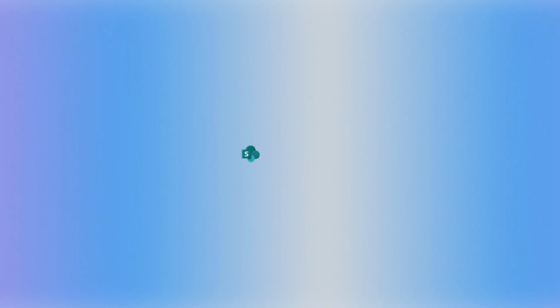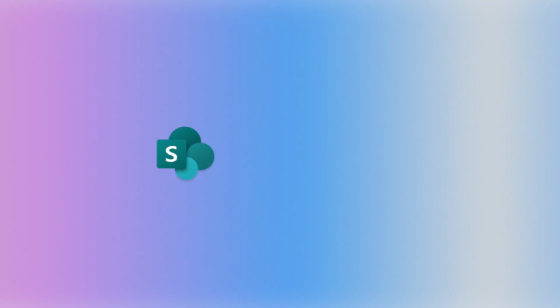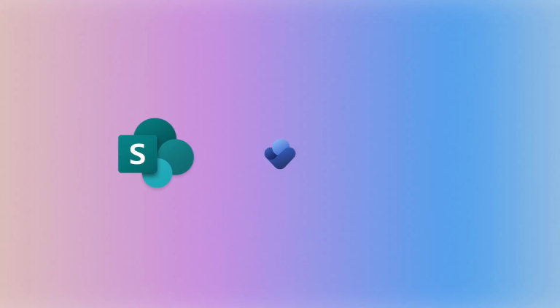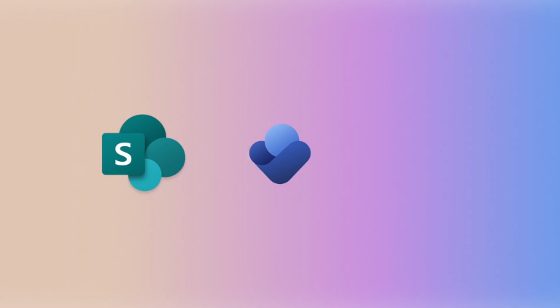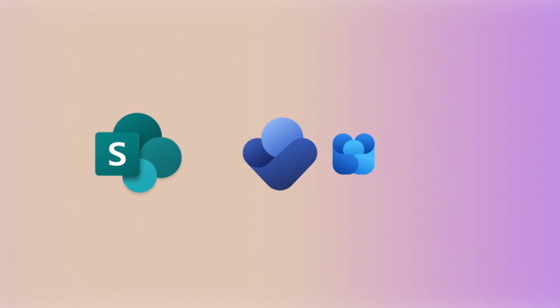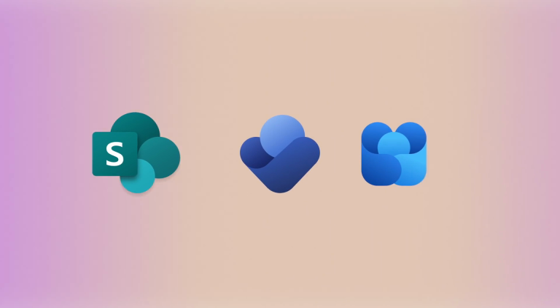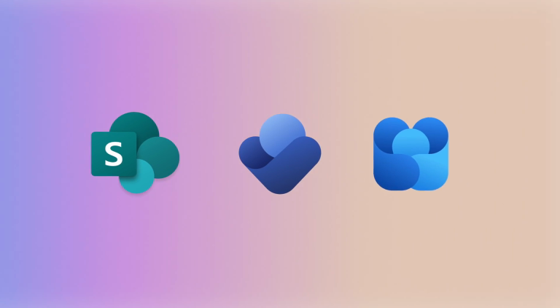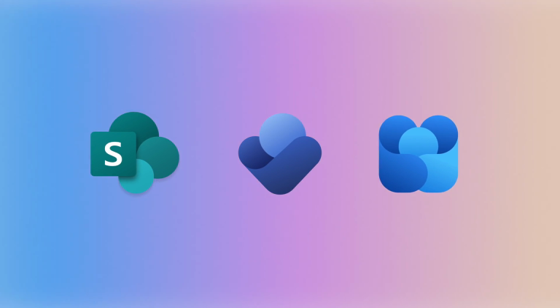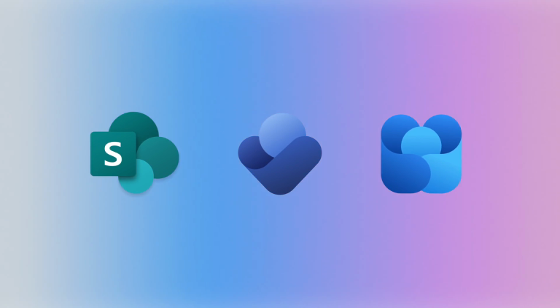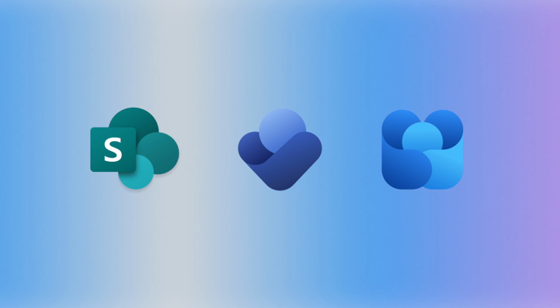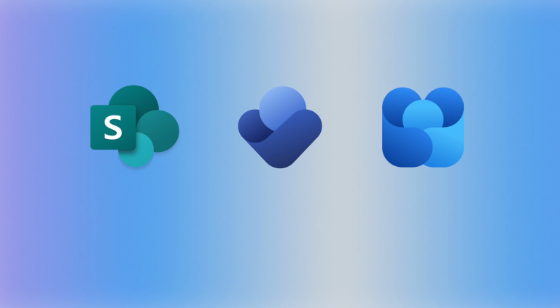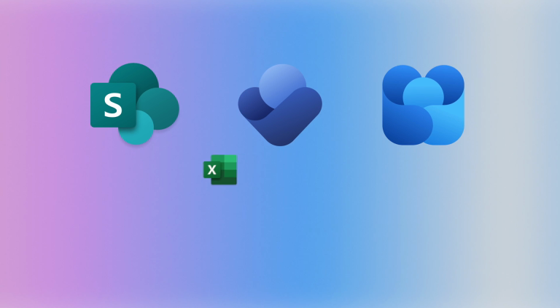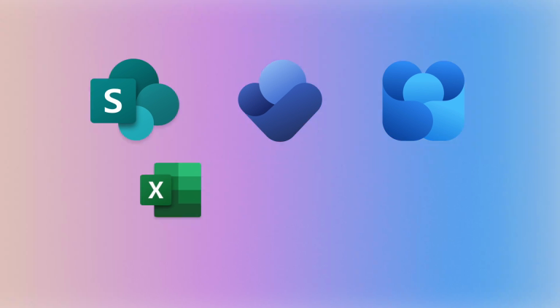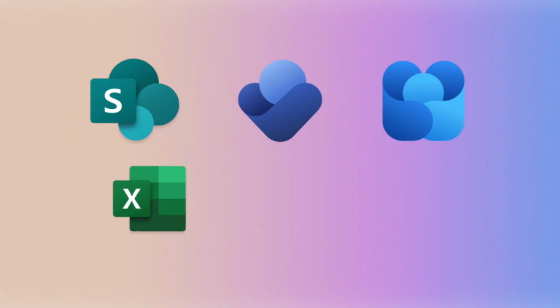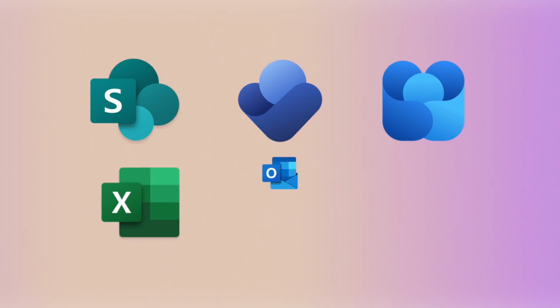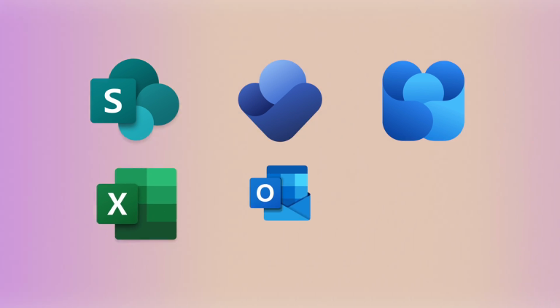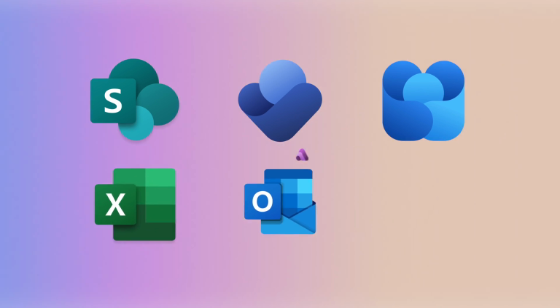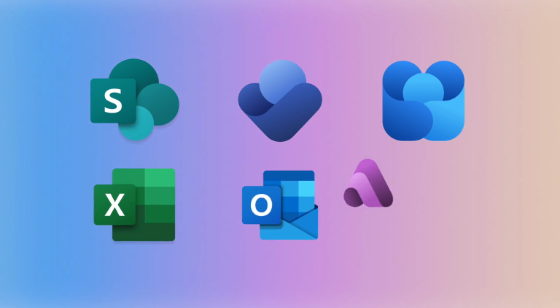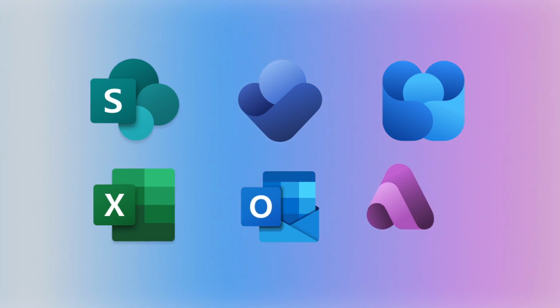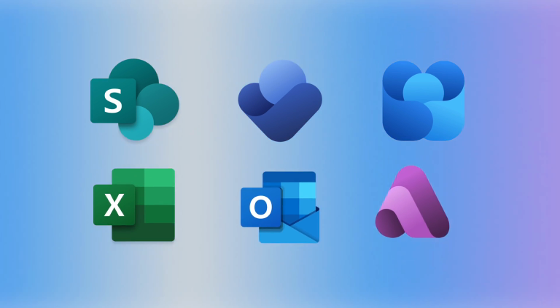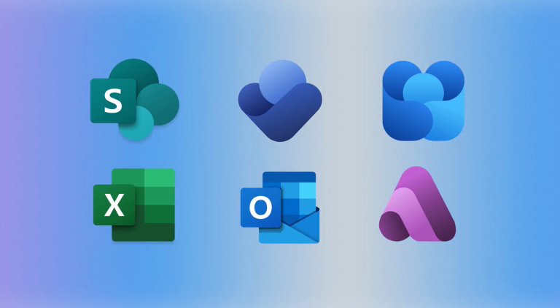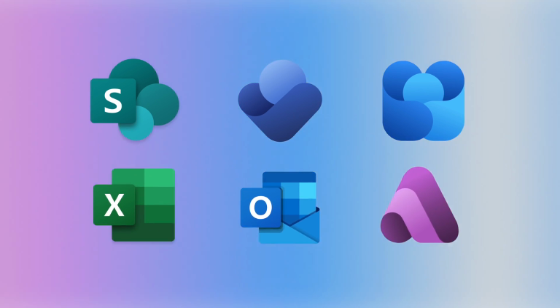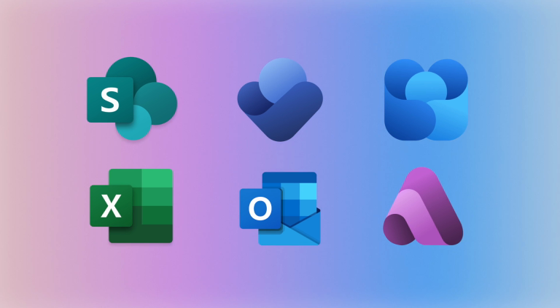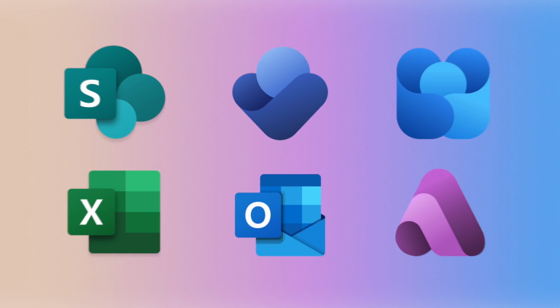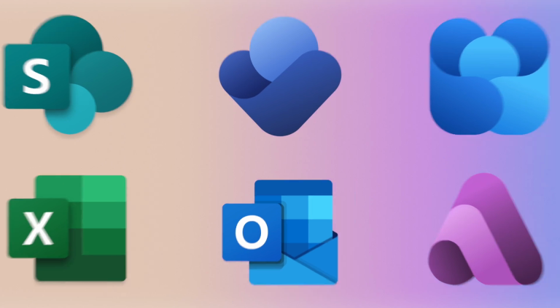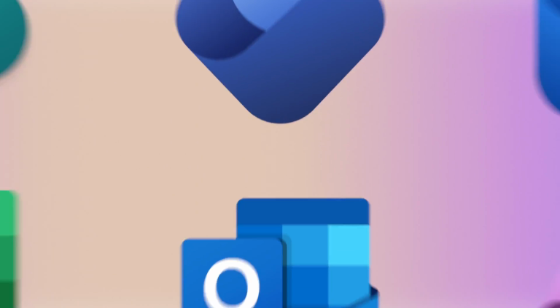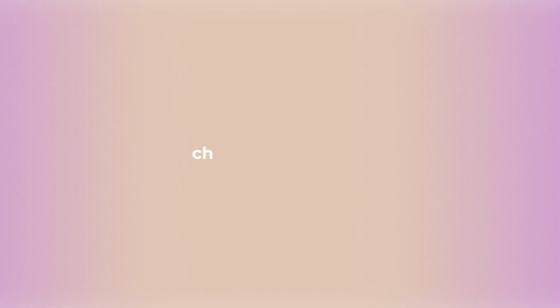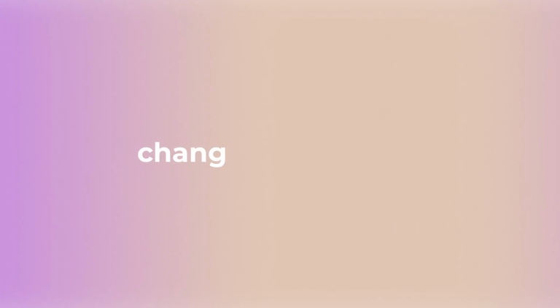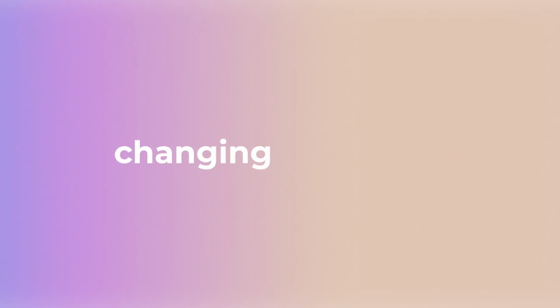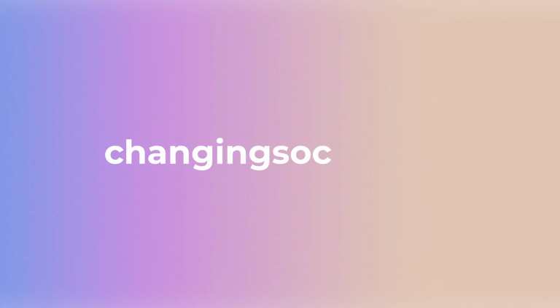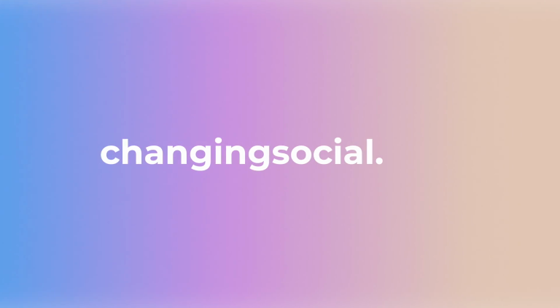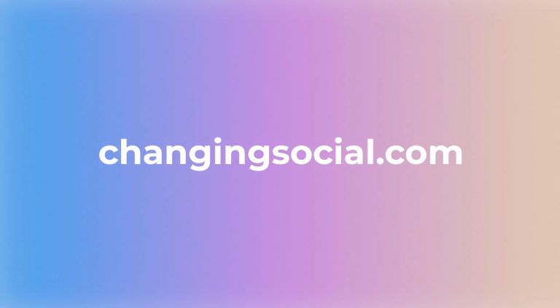These are just a few of the new features releasing for Copilot this month, including updates to Excel, Outlook, Viva Amplify, and more. To explore what else is new with Copilot this month, visit ChangingSocial.com.